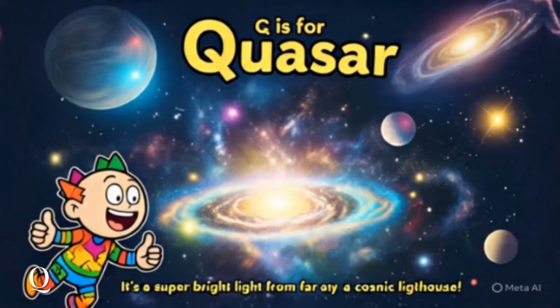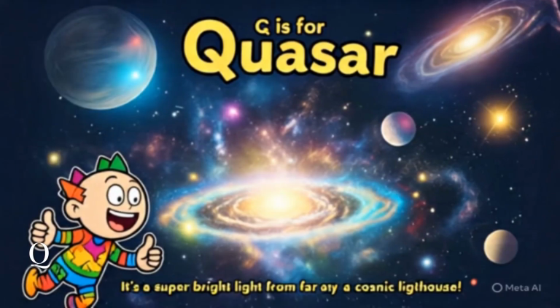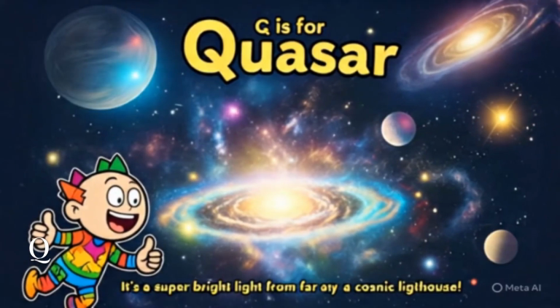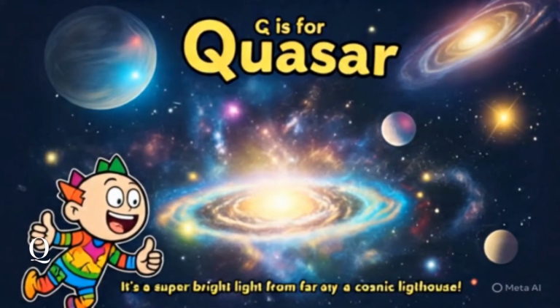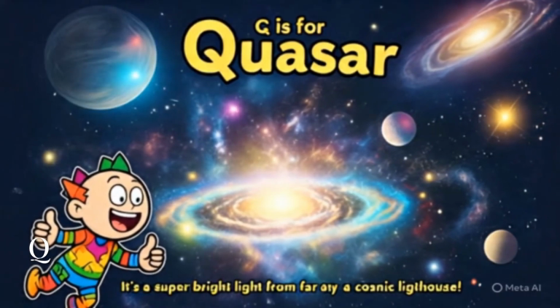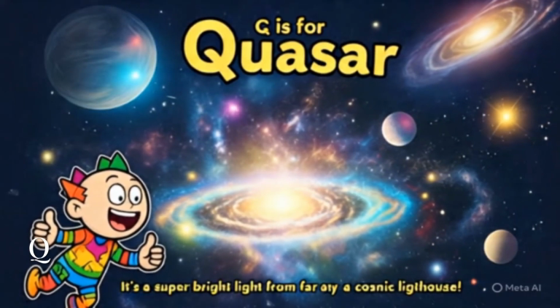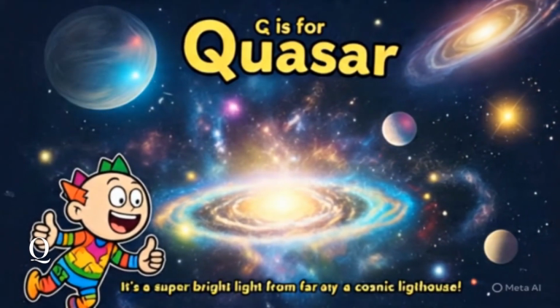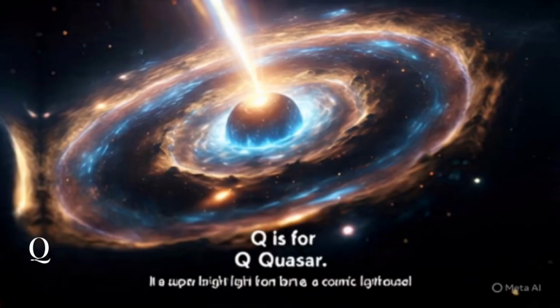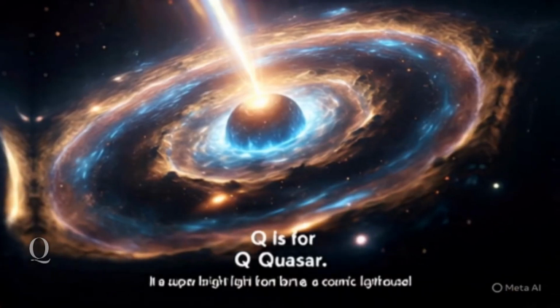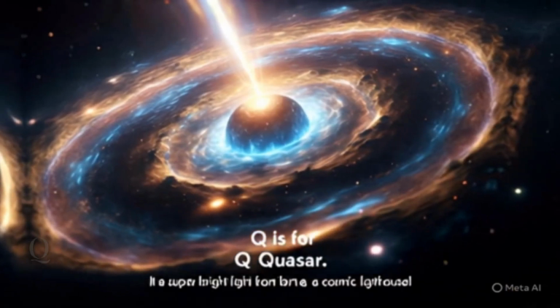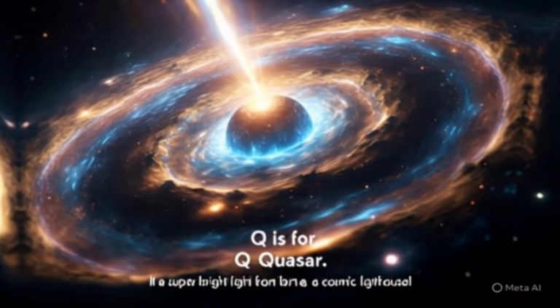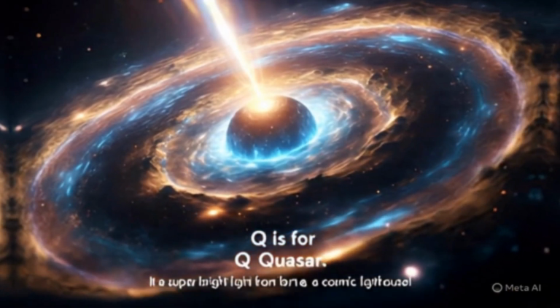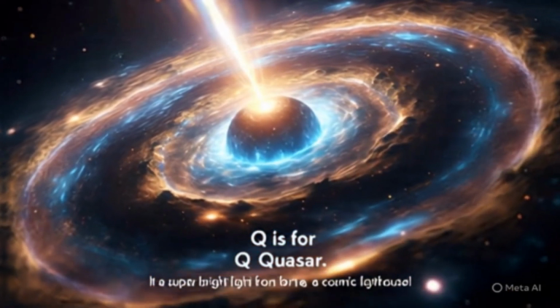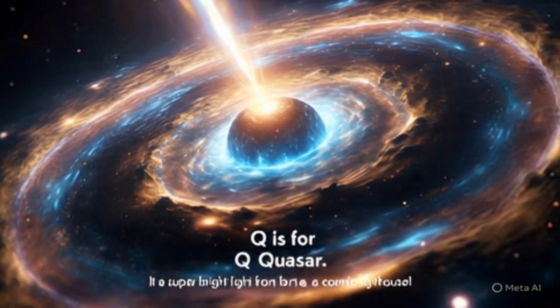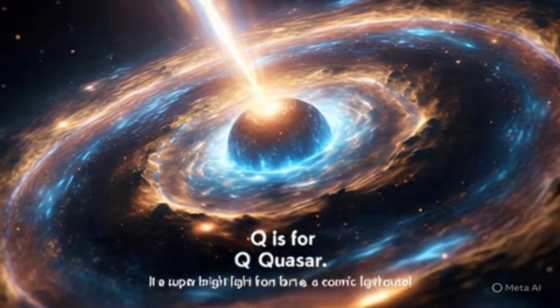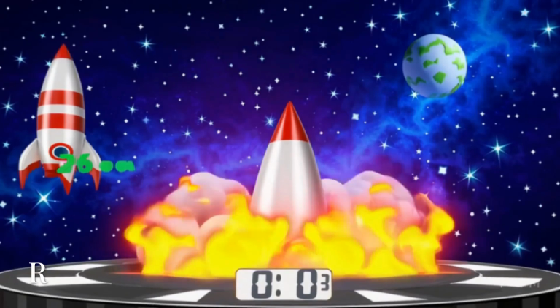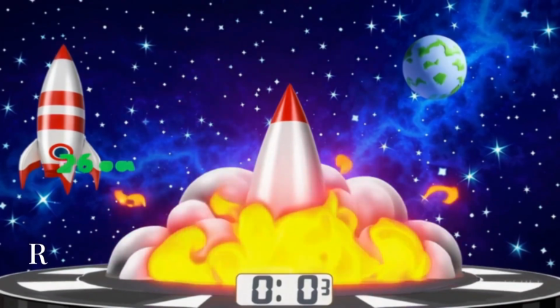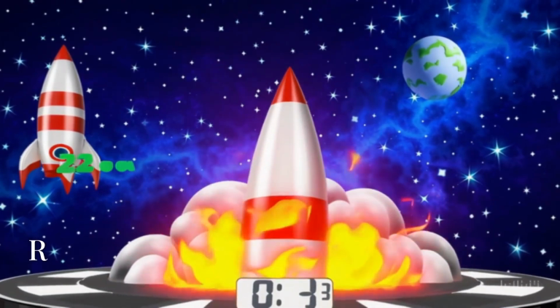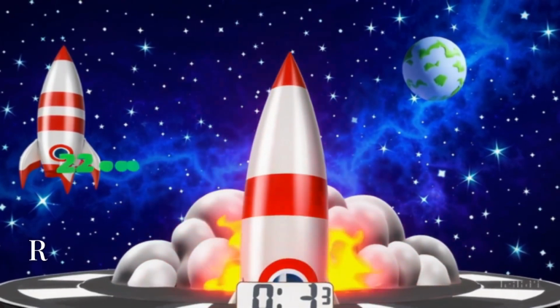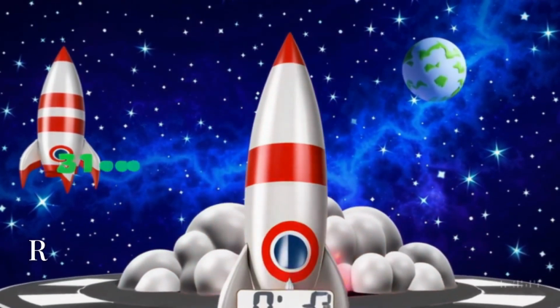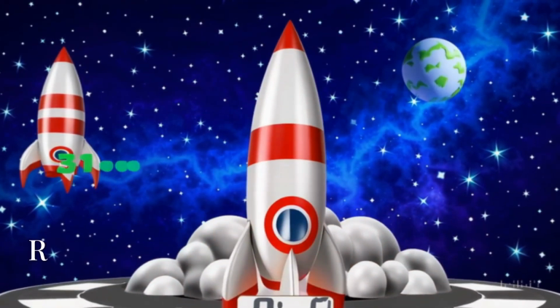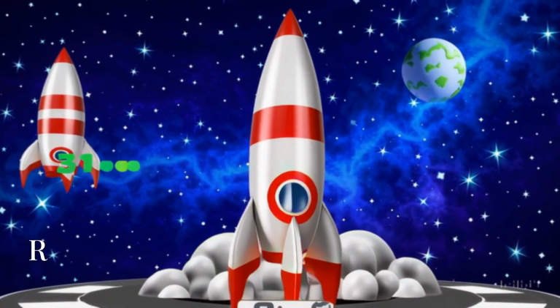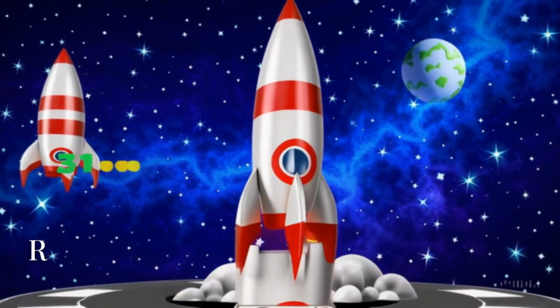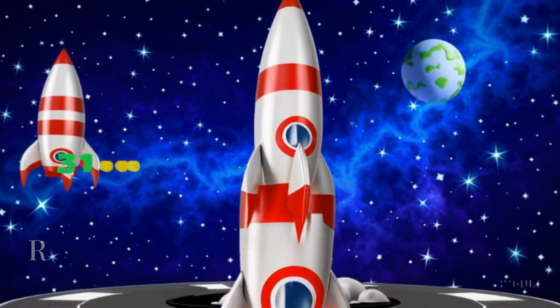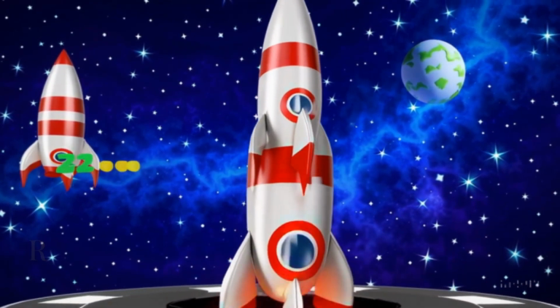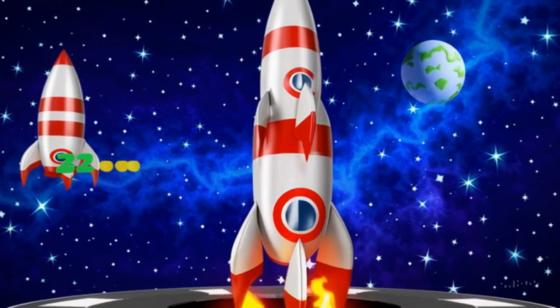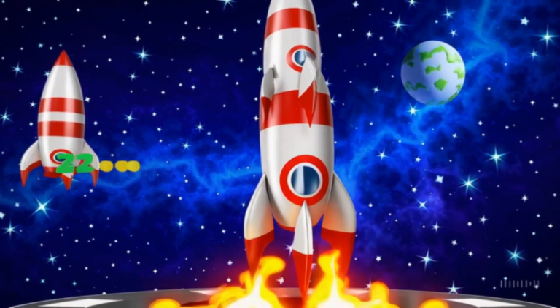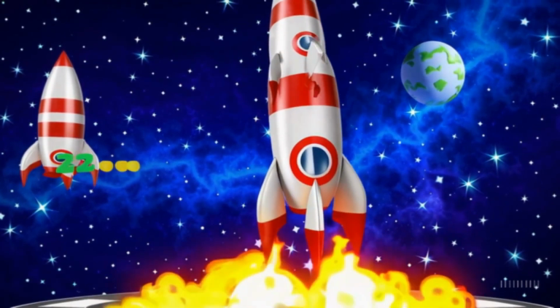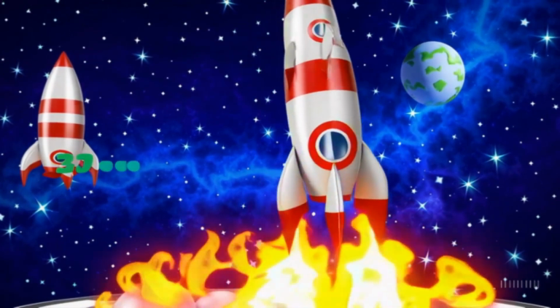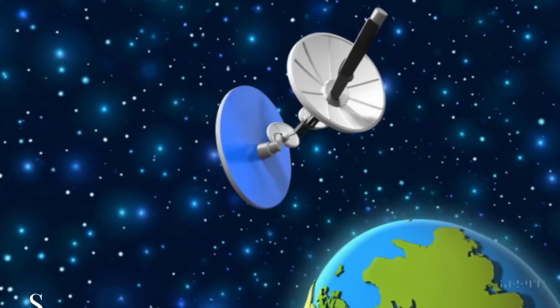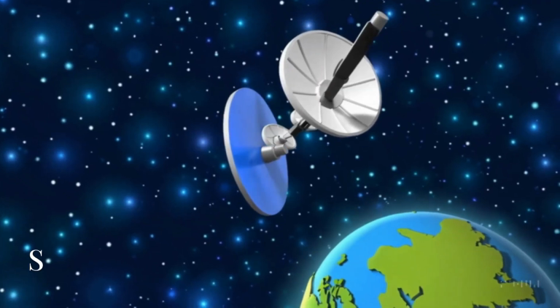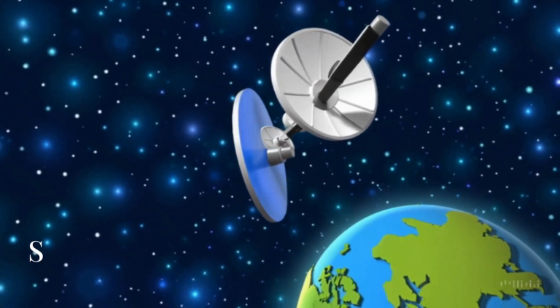Q is for quasar. It's a super bright light from far, far away — a cosmic lighthouse. R is for rocket. It's the spaceship that takes us high above the clouds and into the stars.